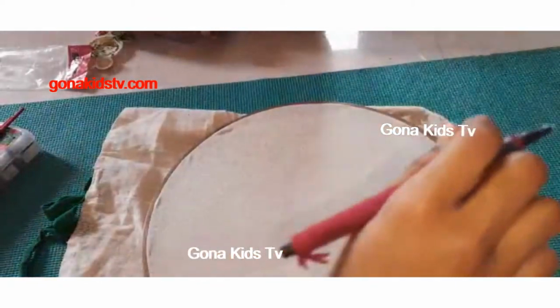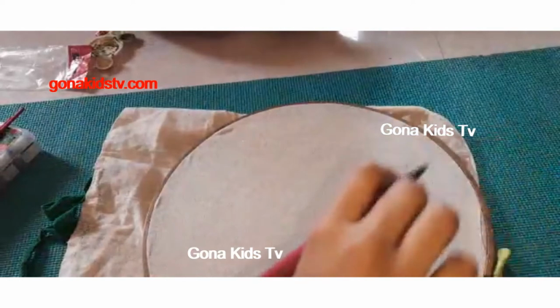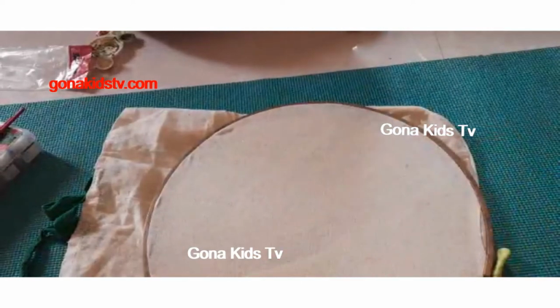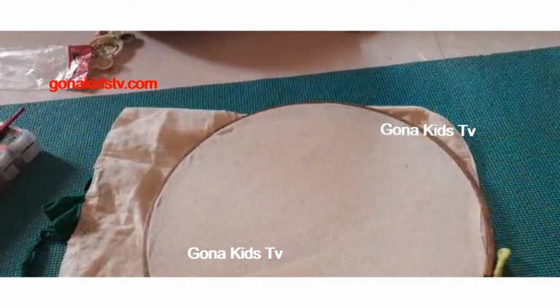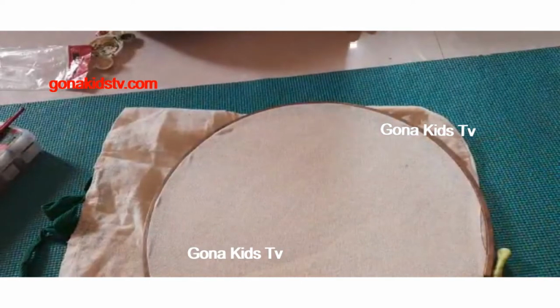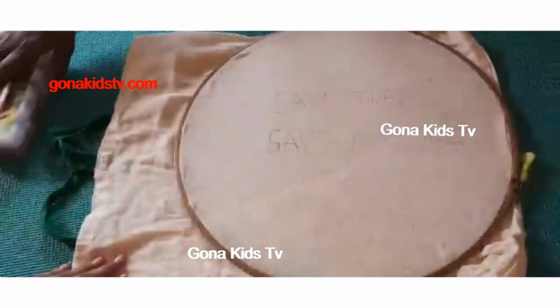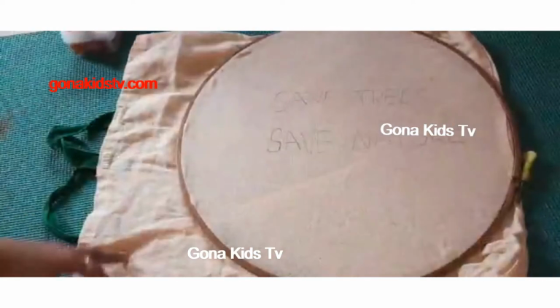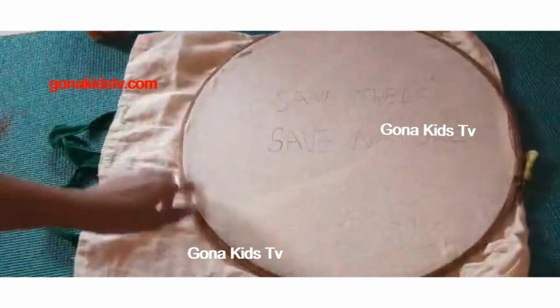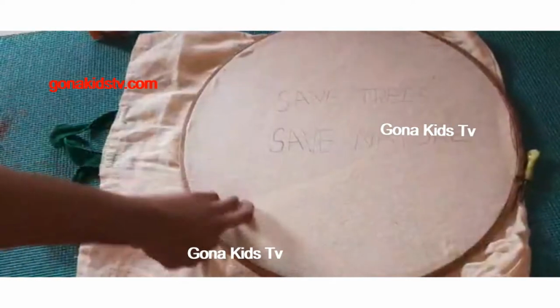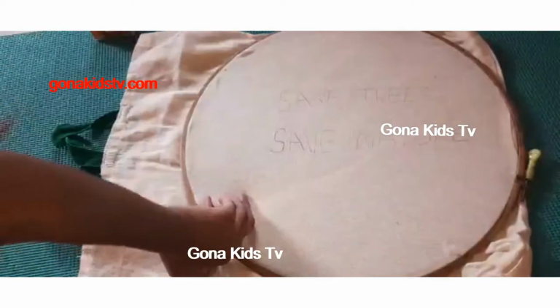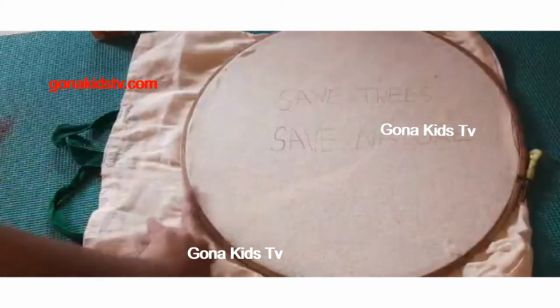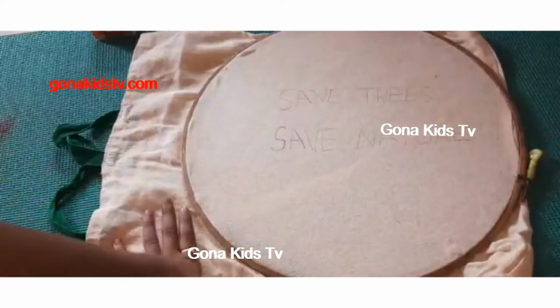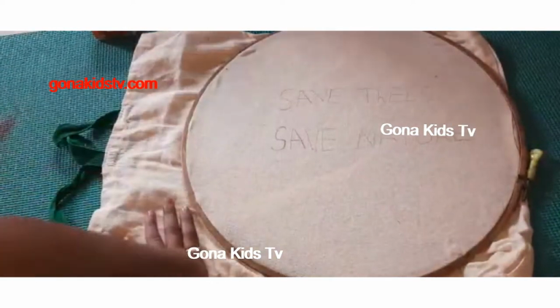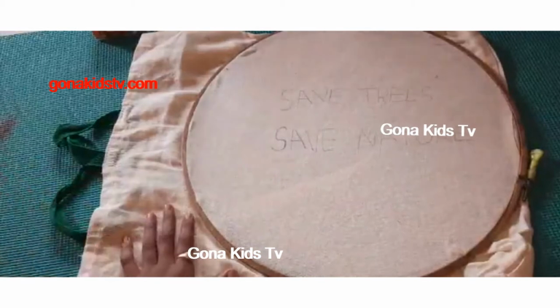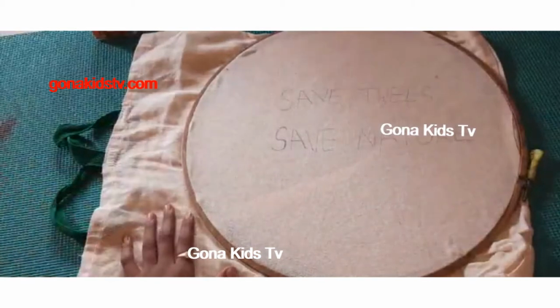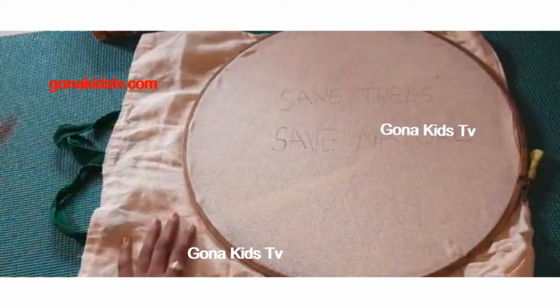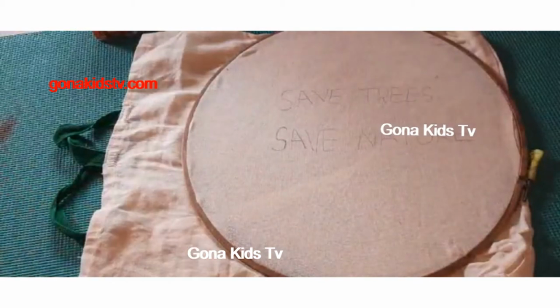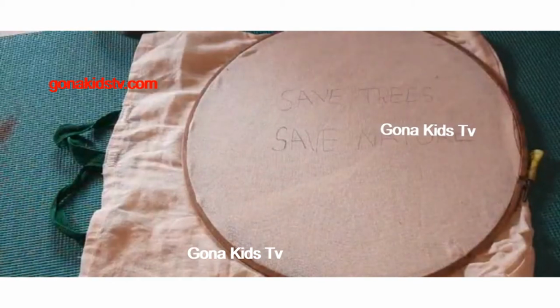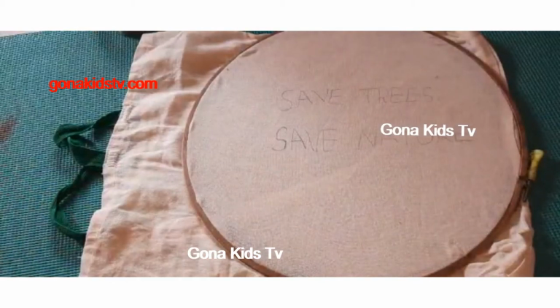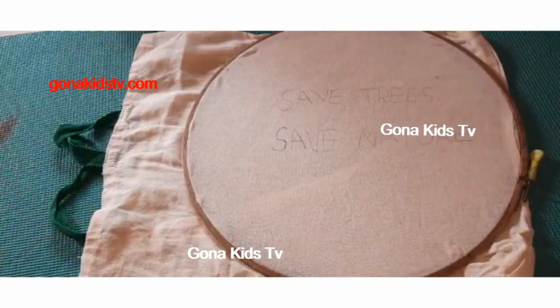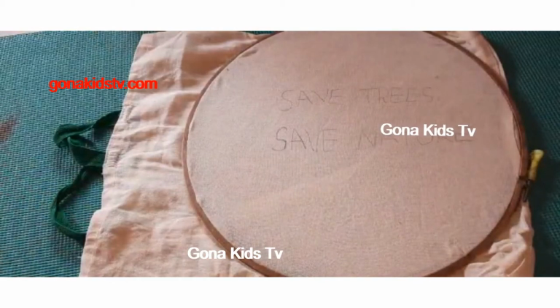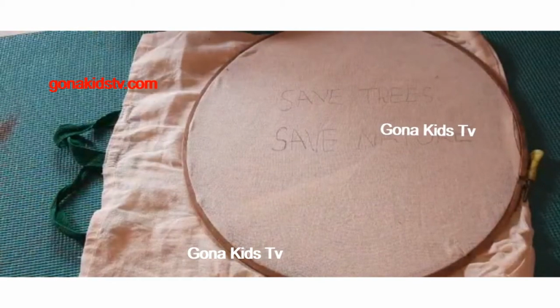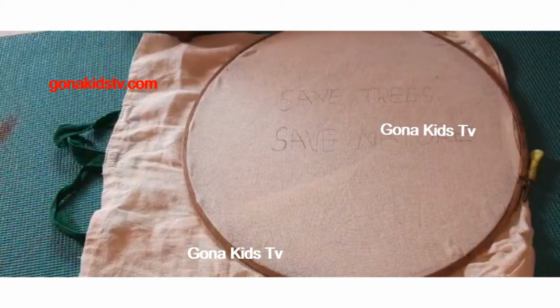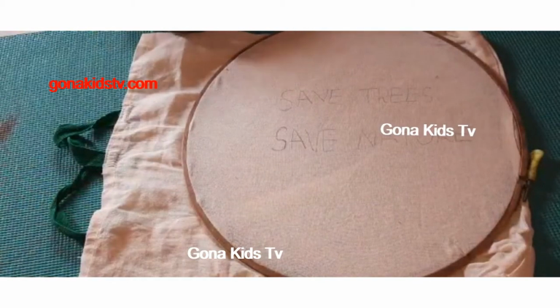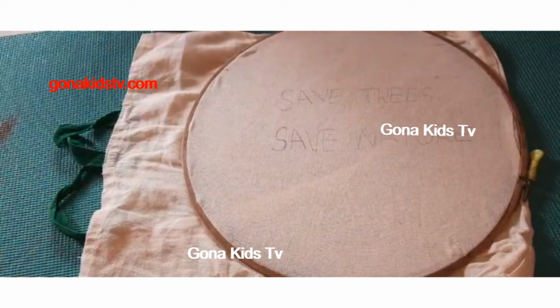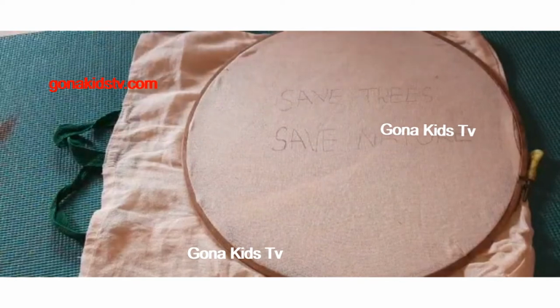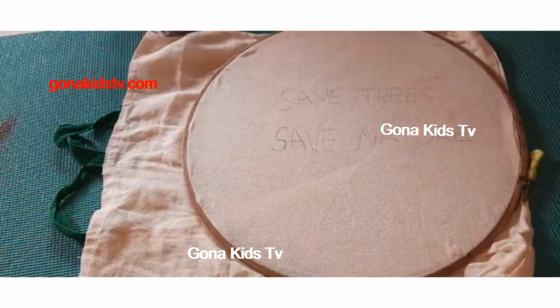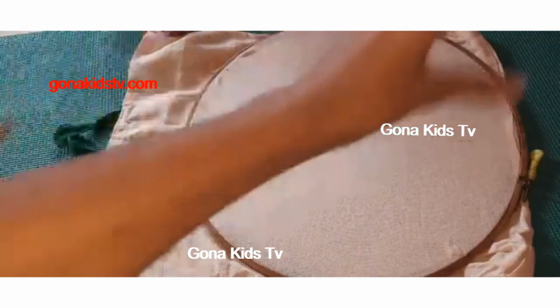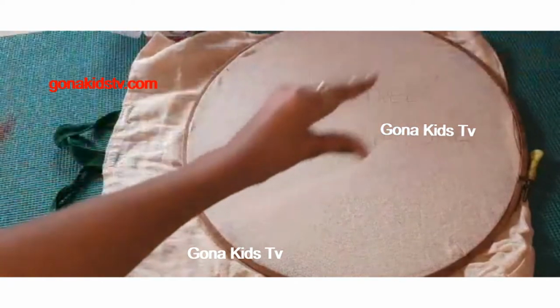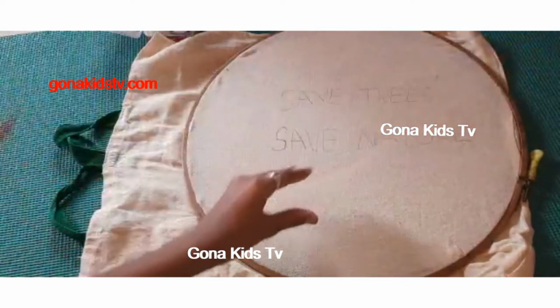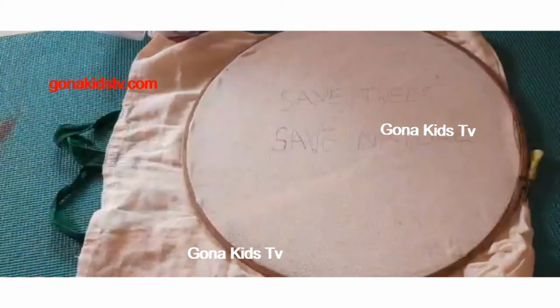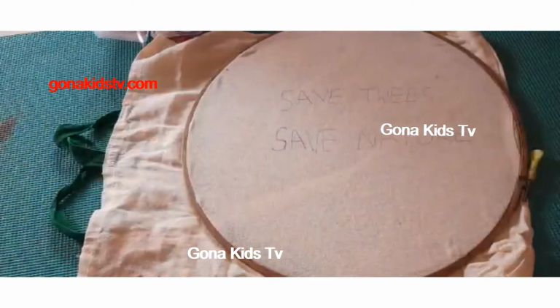I wrote the slogan 'Save Tree, Save Nature.' For the paint, you can use fabric paints or any acrylic paints, but I am using fabric paints which come in jumbo size.